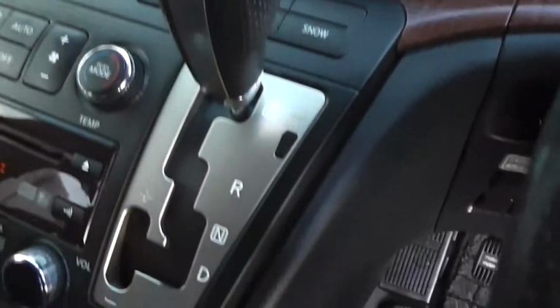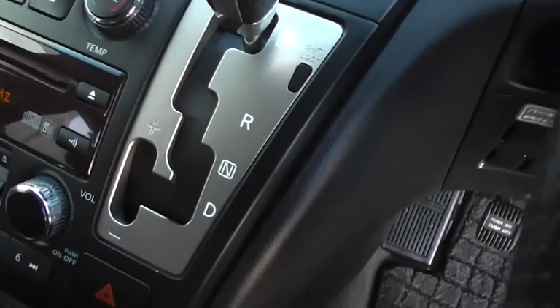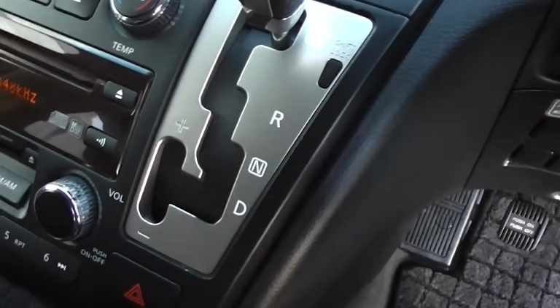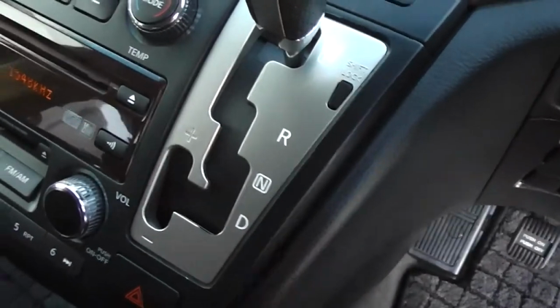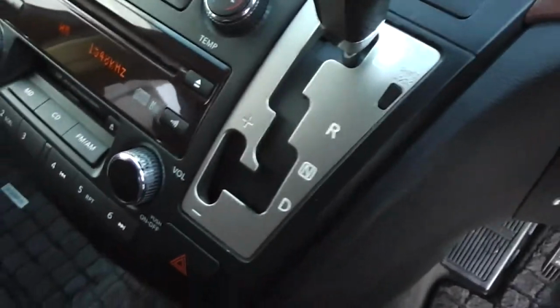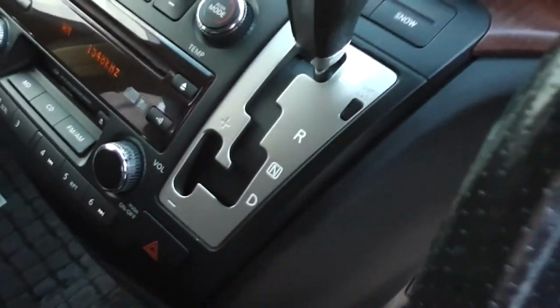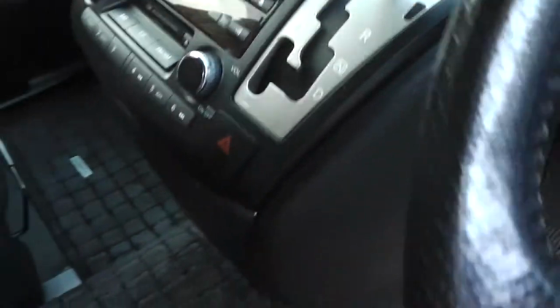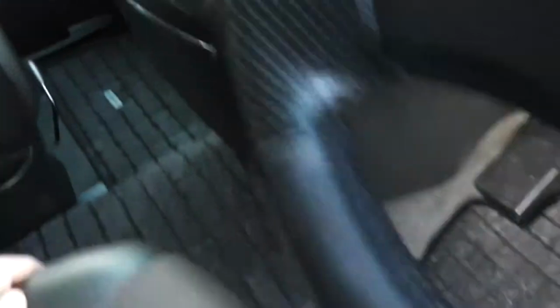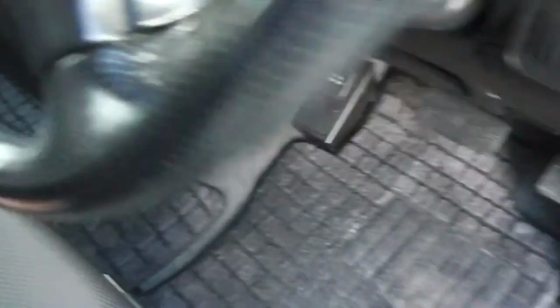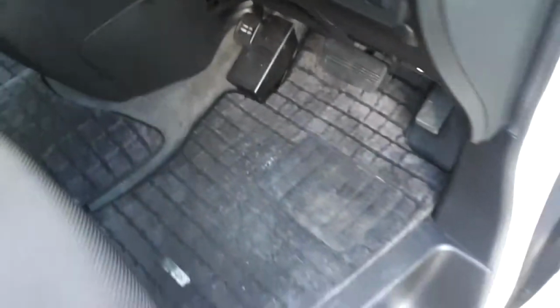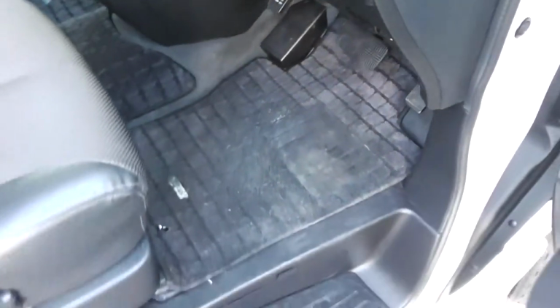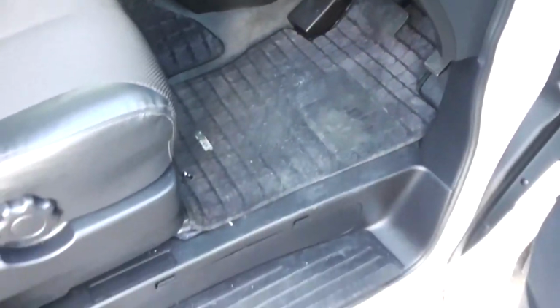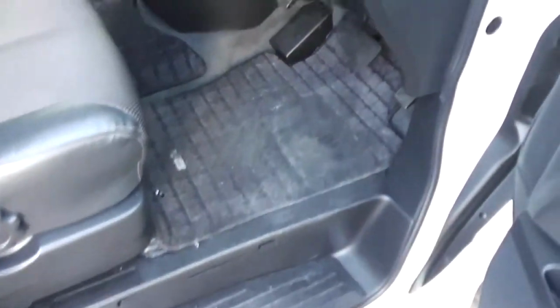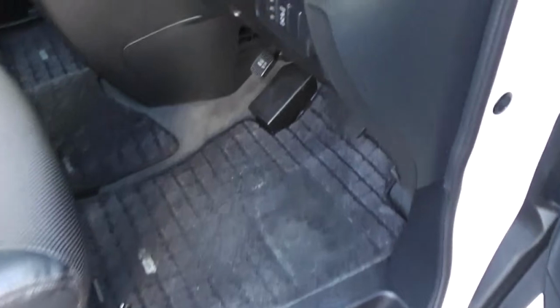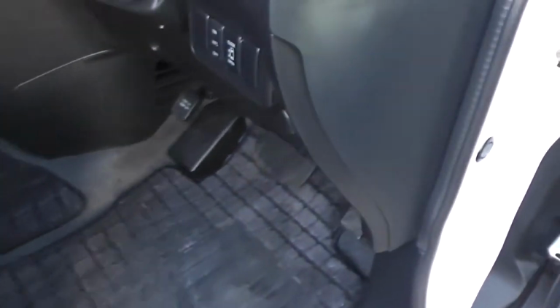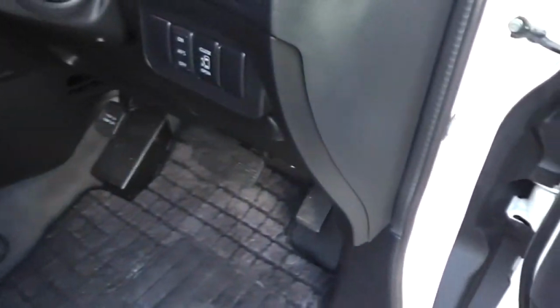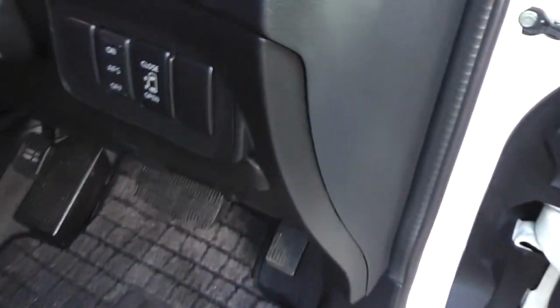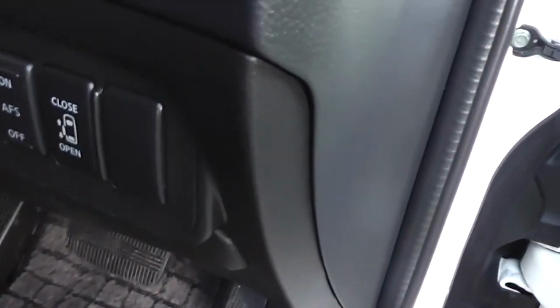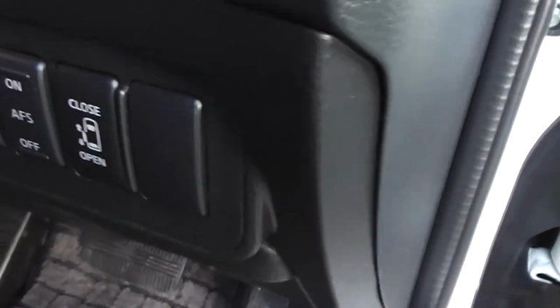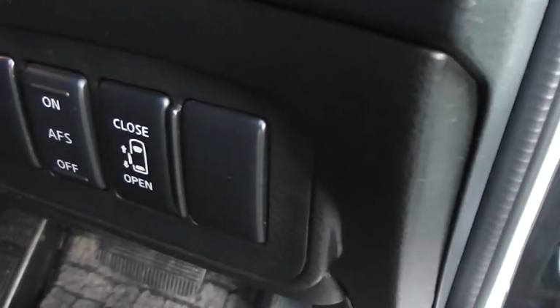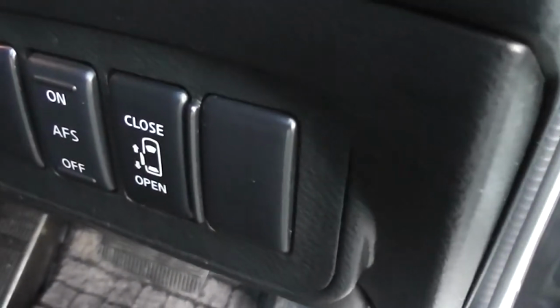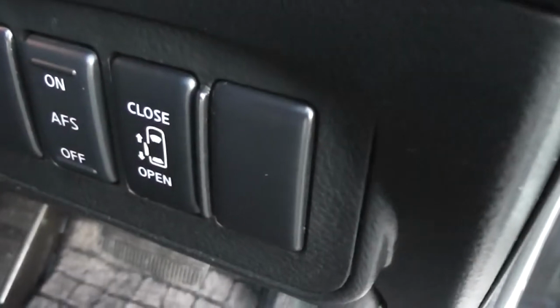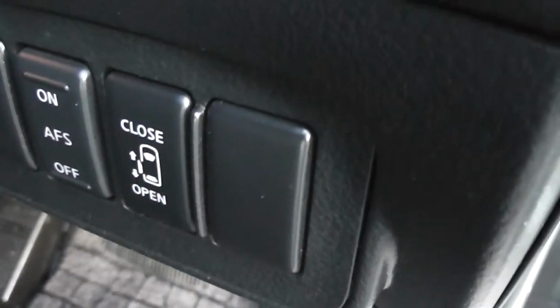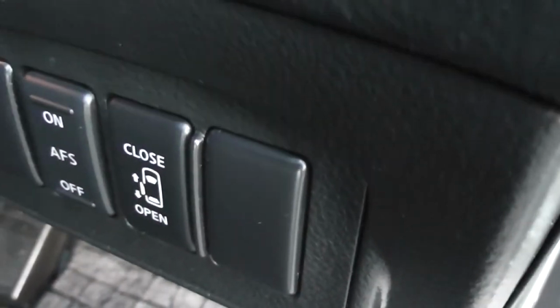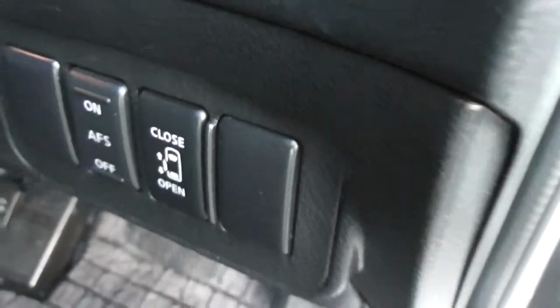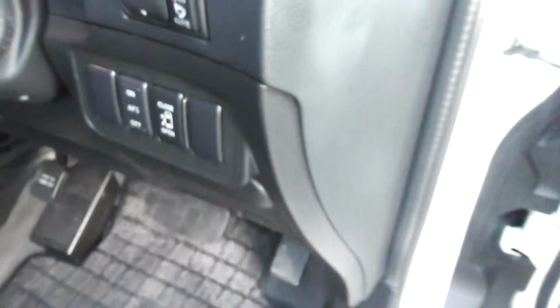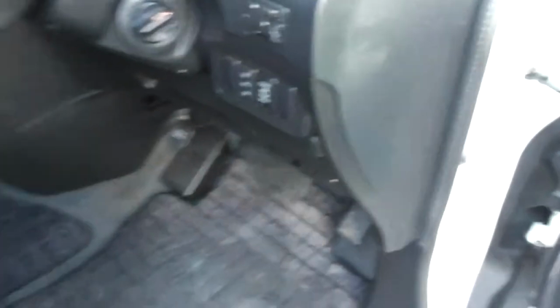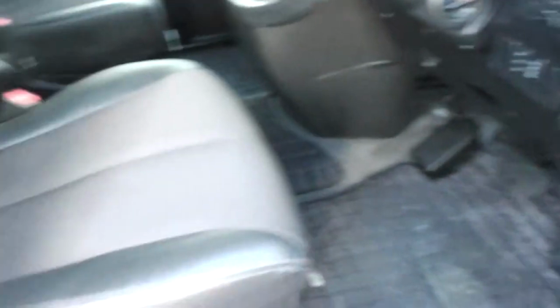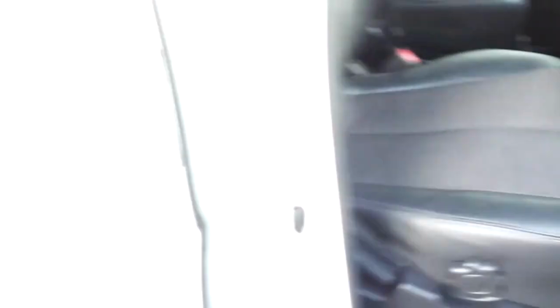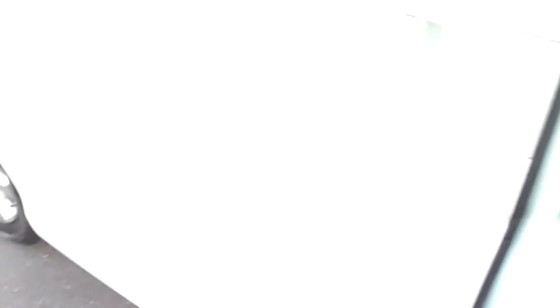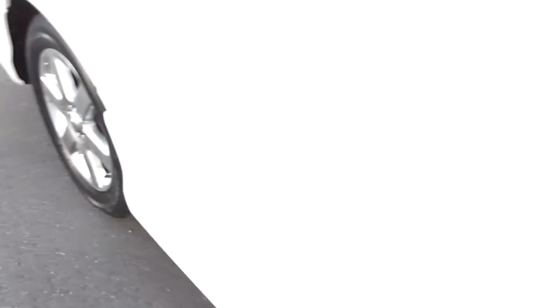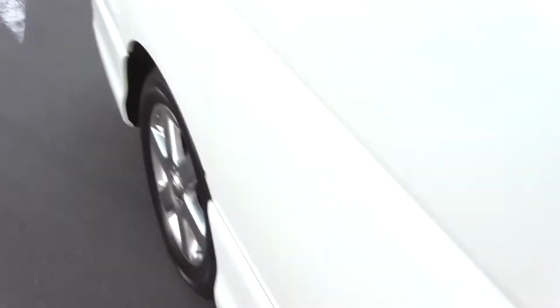It has the Tiptronic transmission — it's a five stage. It also has a power-operated door on the left hand side. We'll go around to the left and have a look at that.